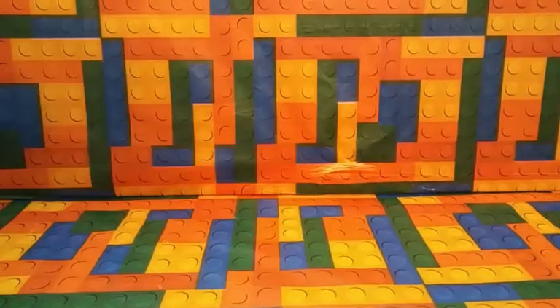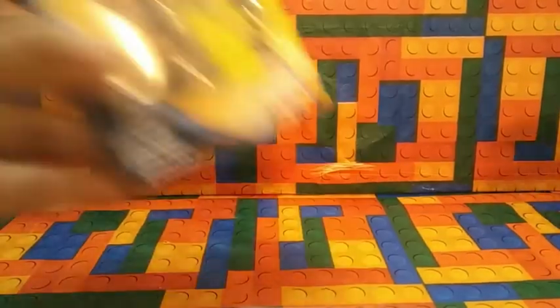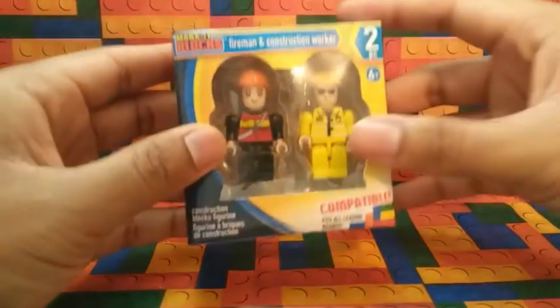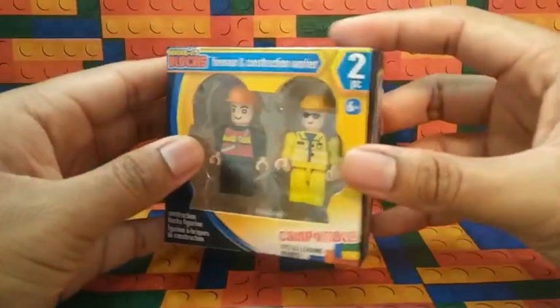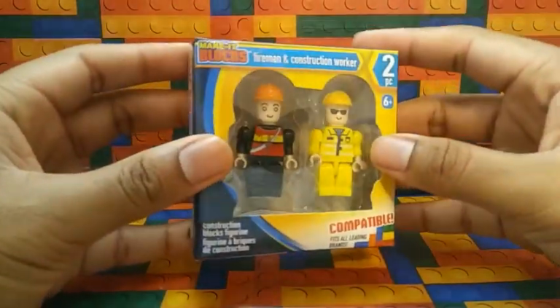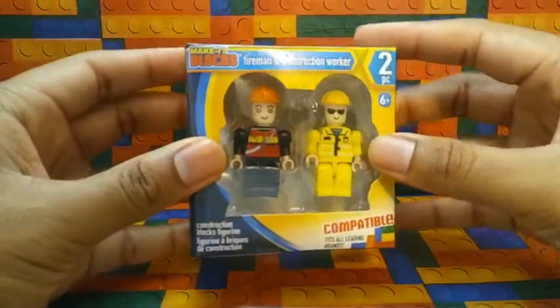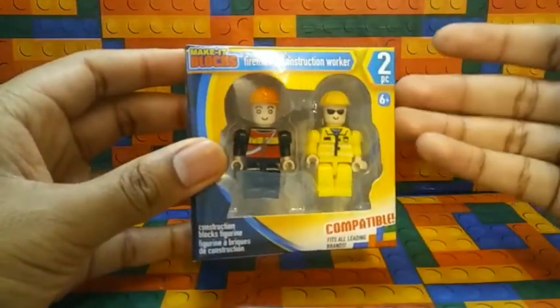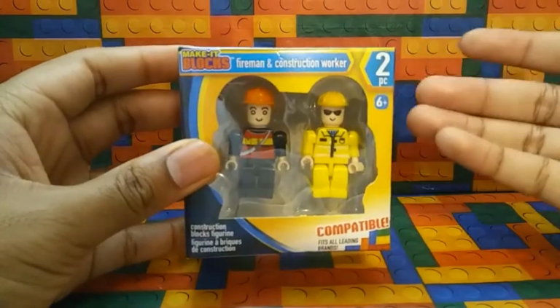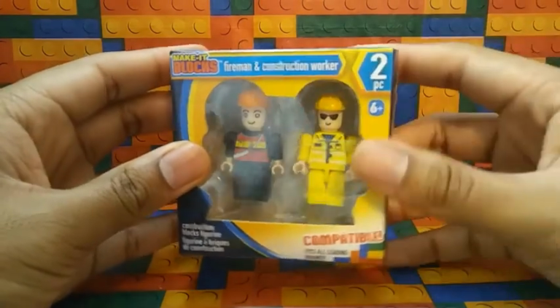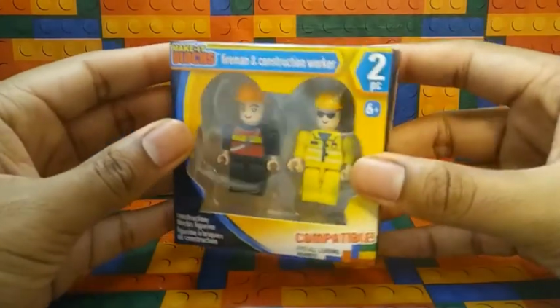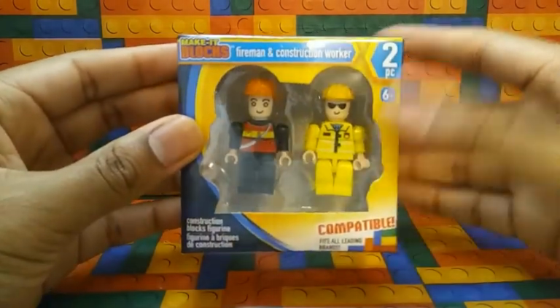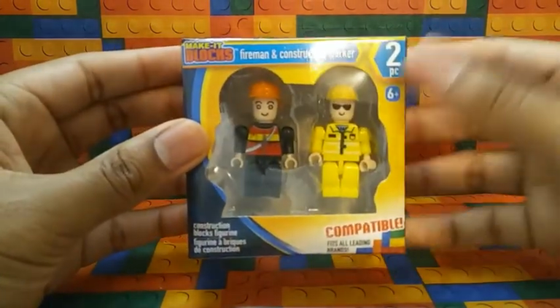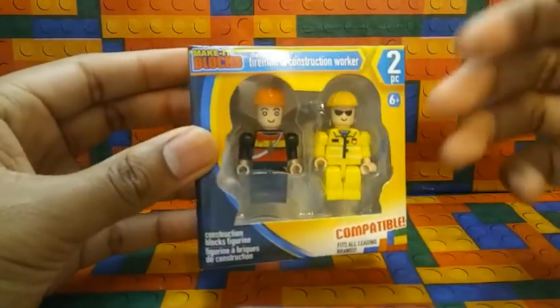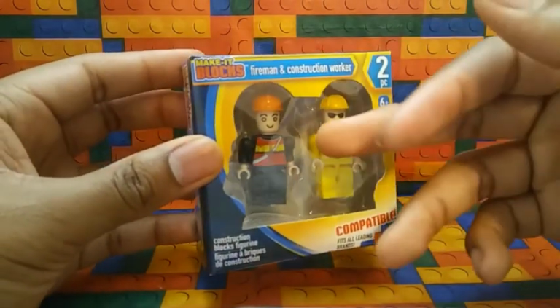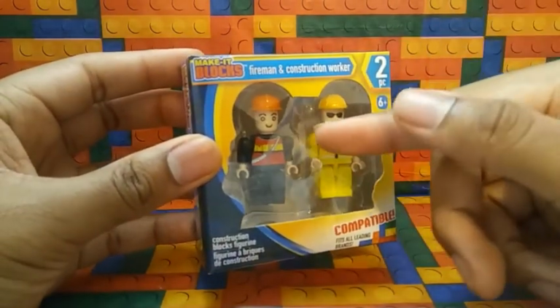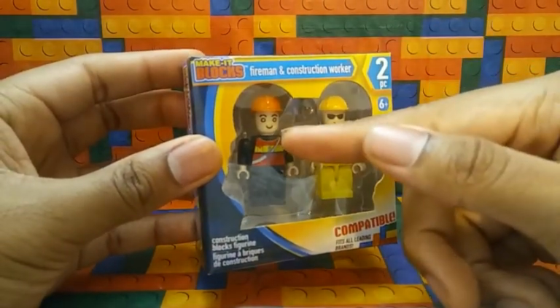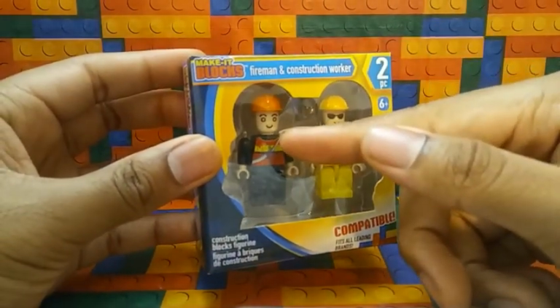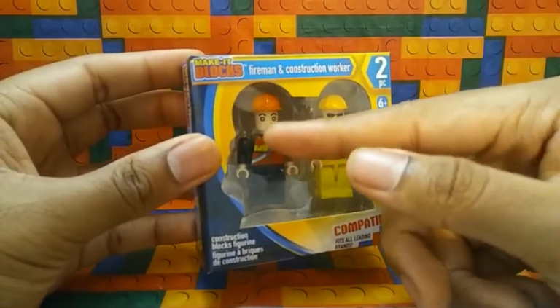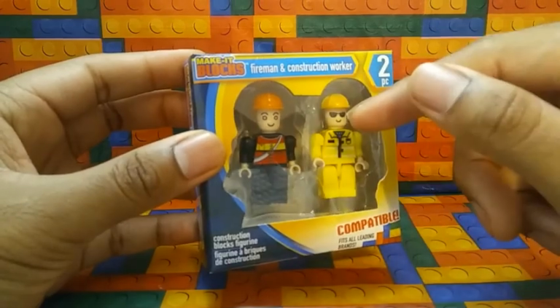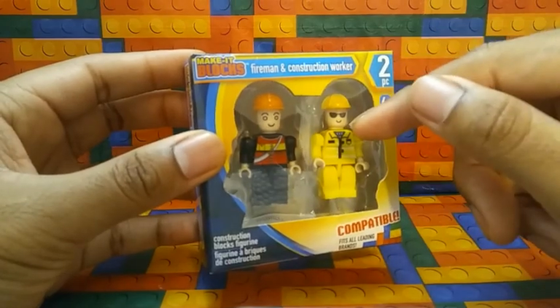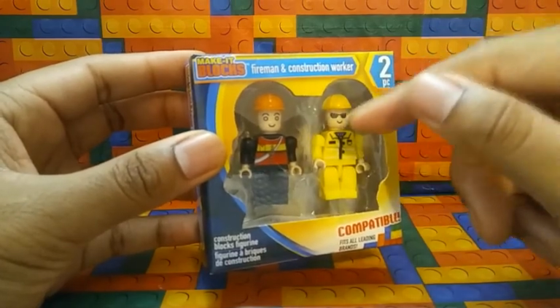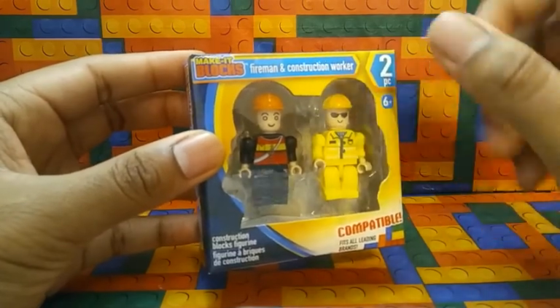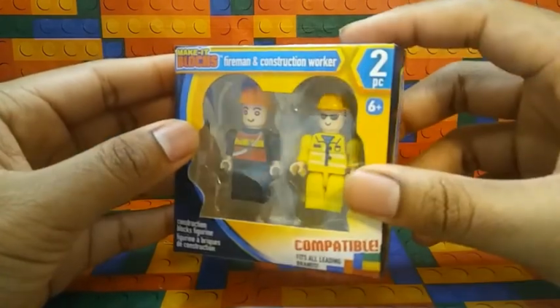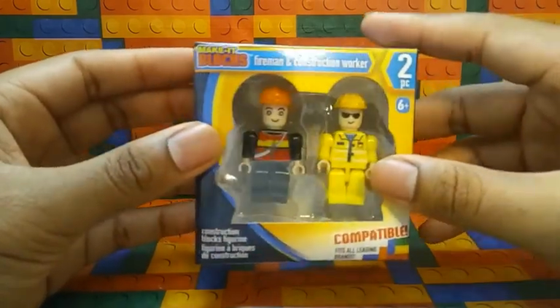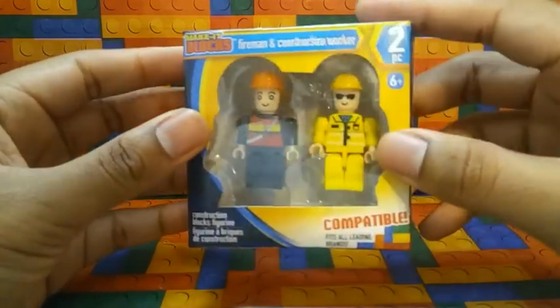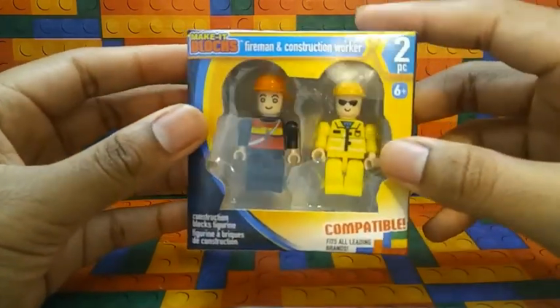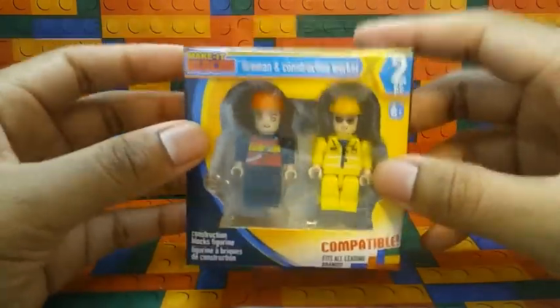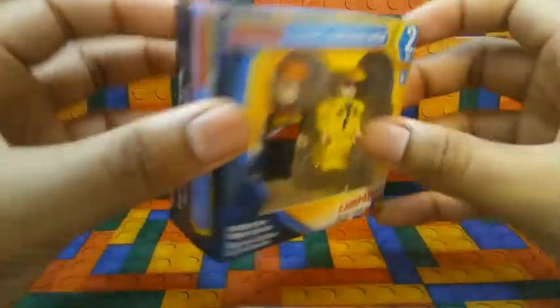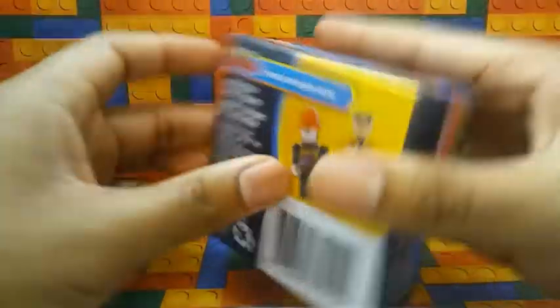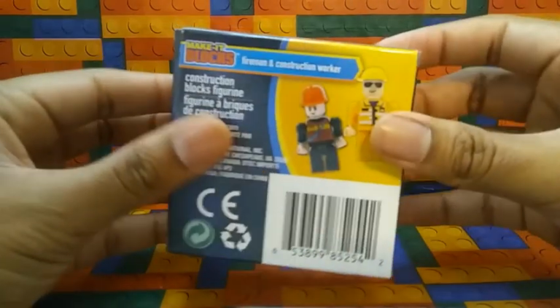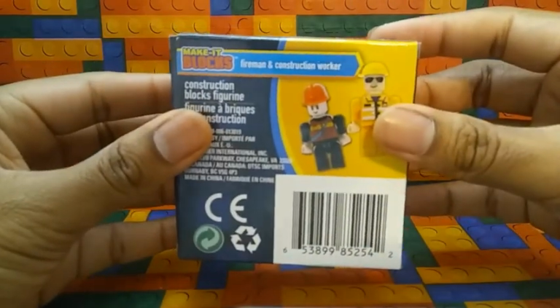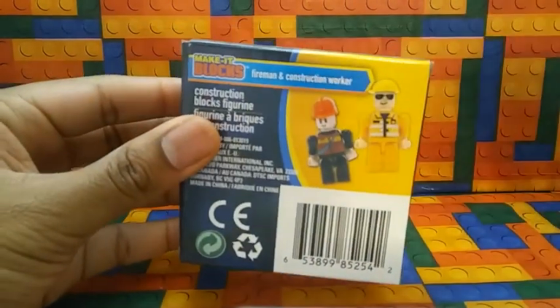Now let's take a look at the second one, which is the Fireman and Construction Worker. Here's what they look like from this view. The Fireman is right here, the Construction Worker is right here. Here's the front, and here is the back.